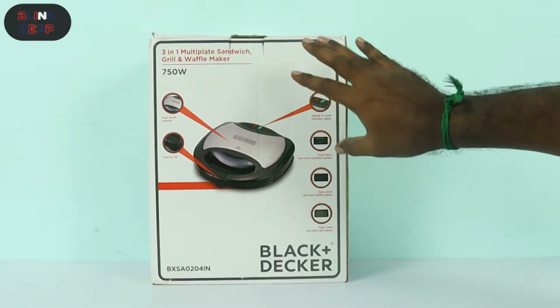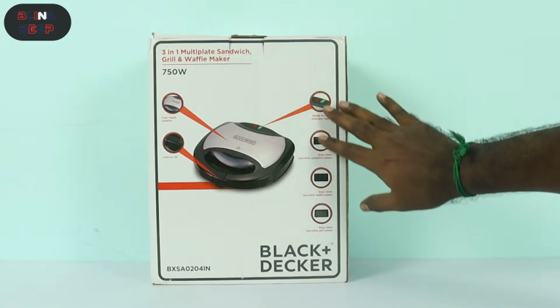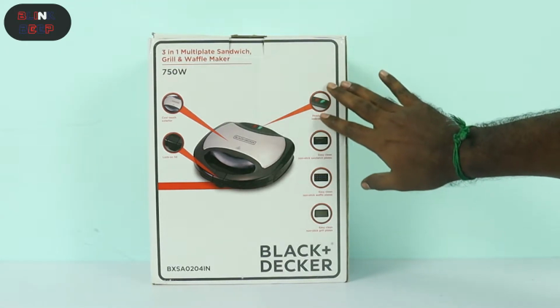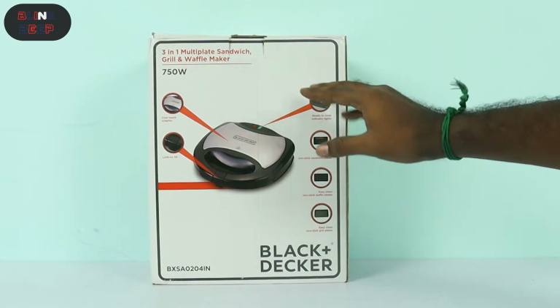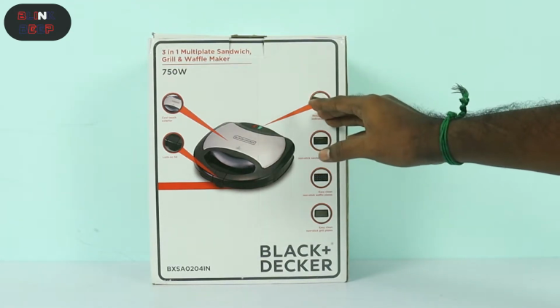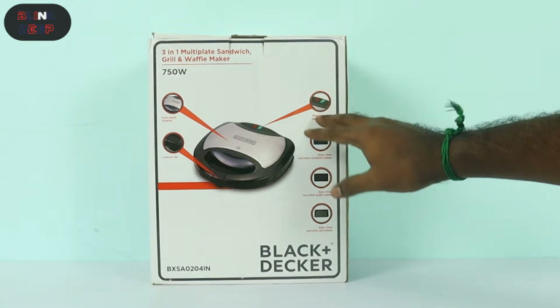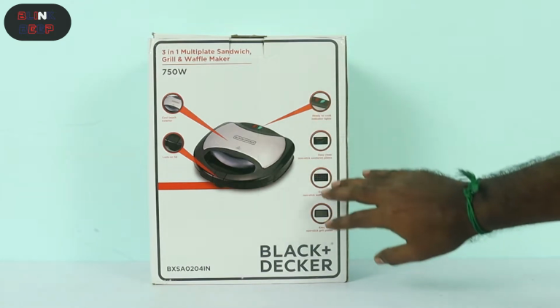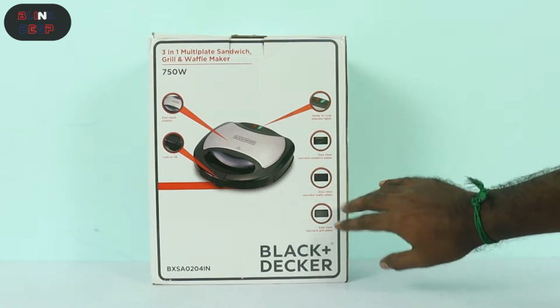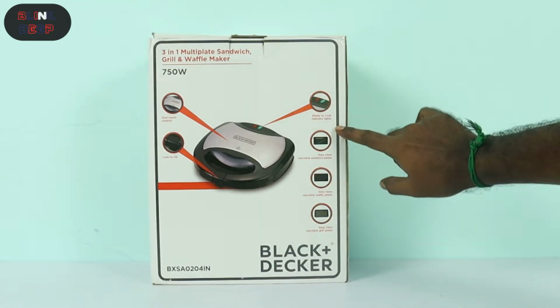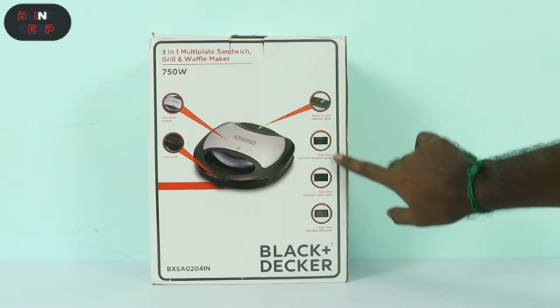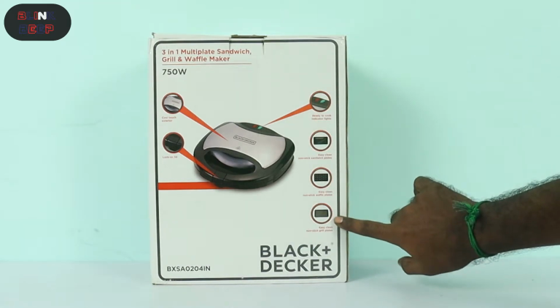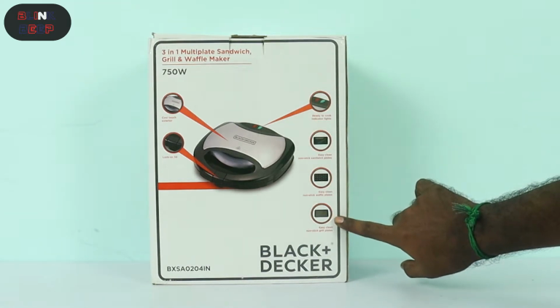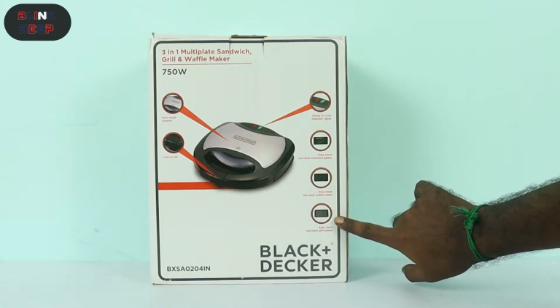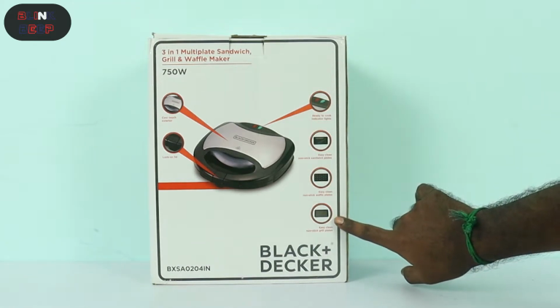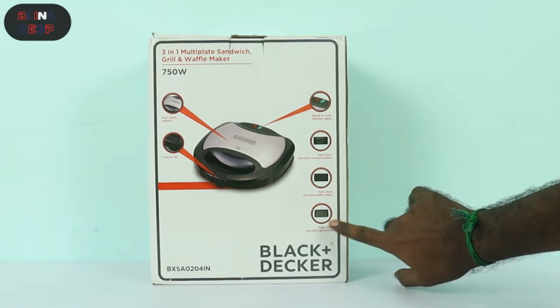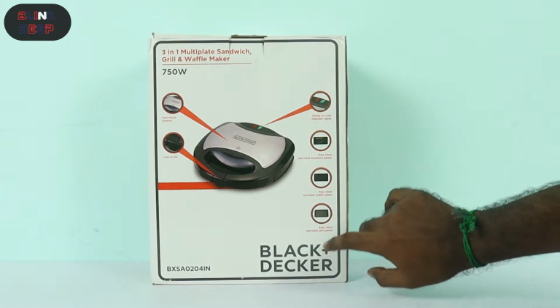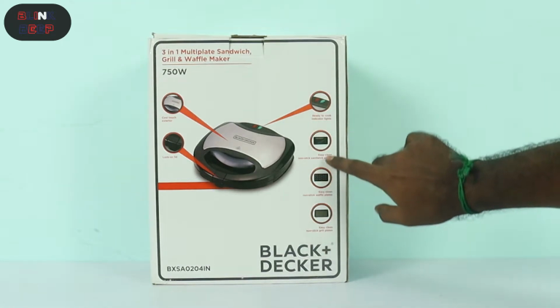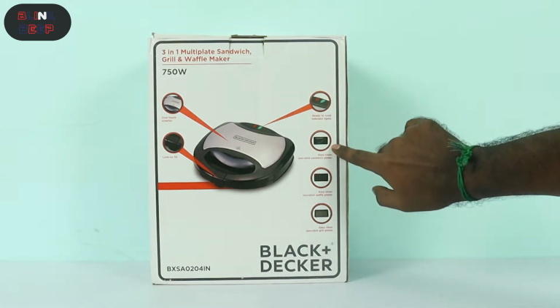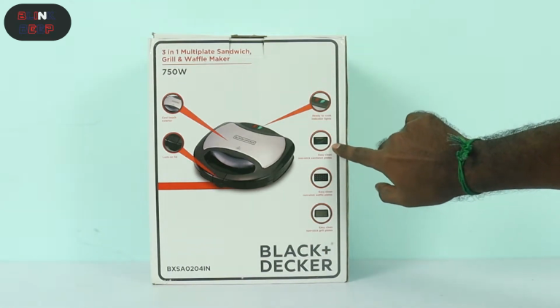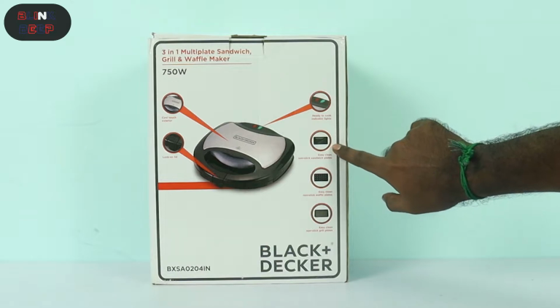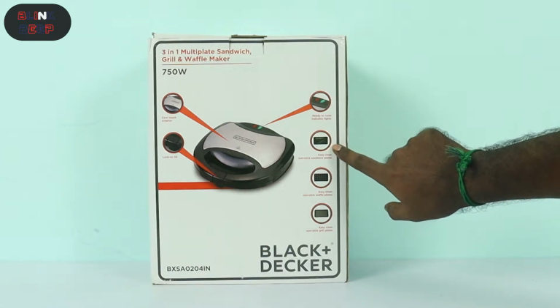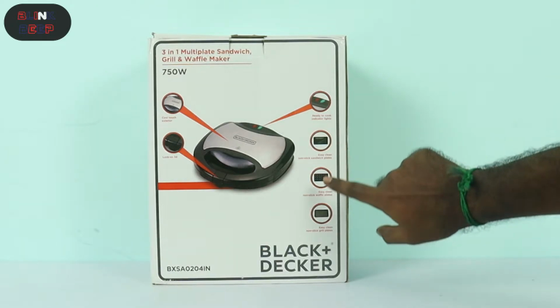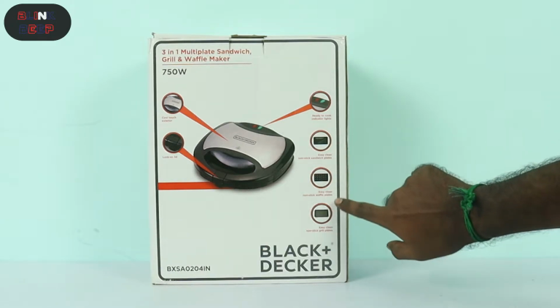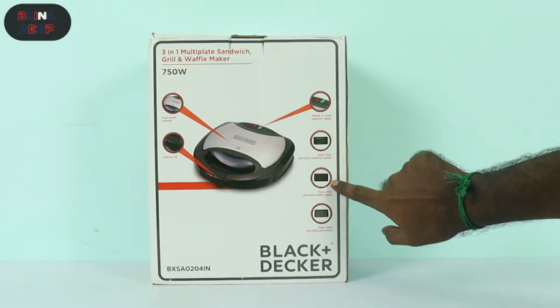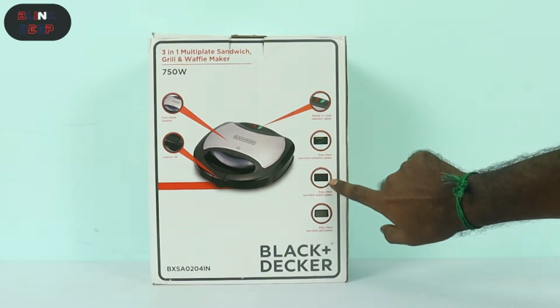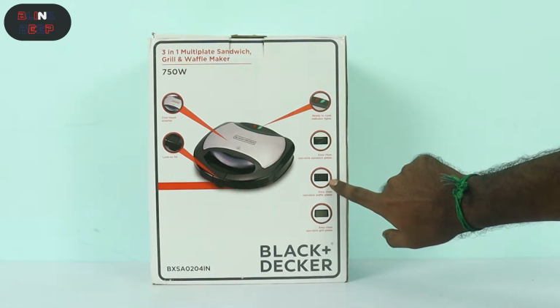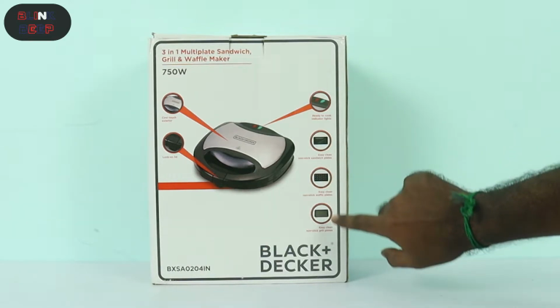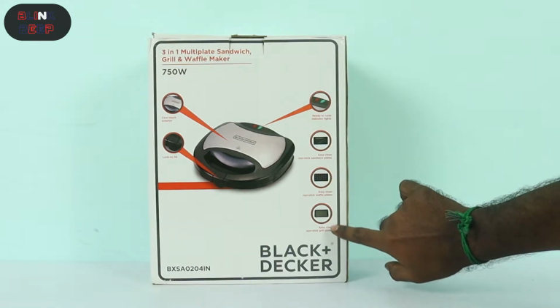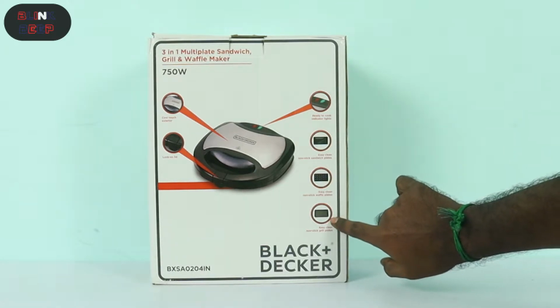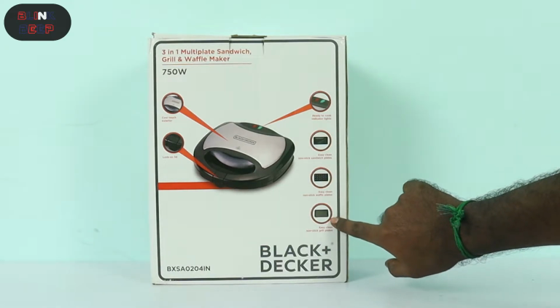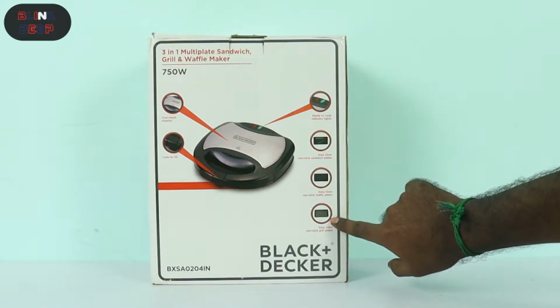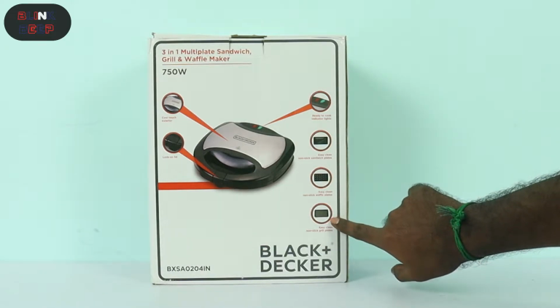Let's talk about the details. There are some plates included. The first one is the sandwich plates, the second one is the waffle plates, and the third is the grill plates.